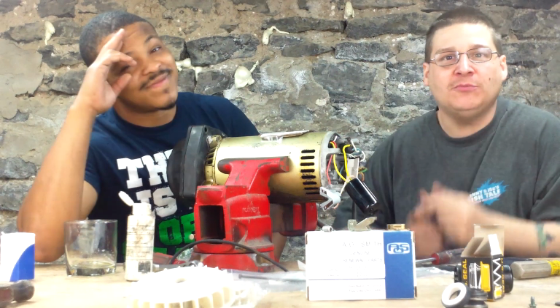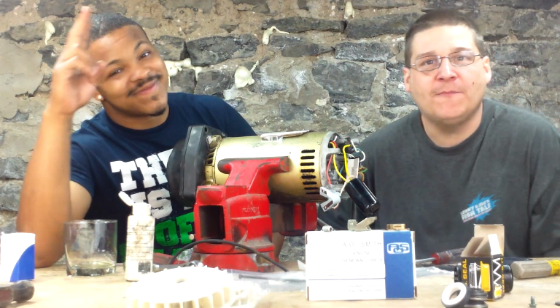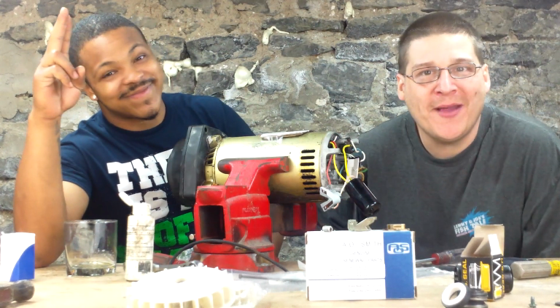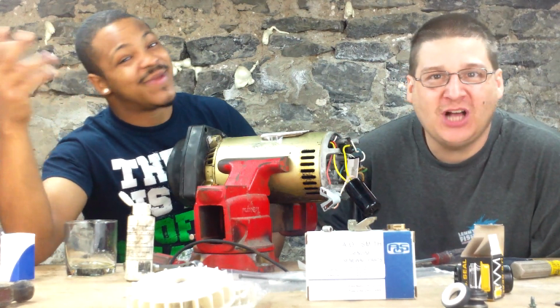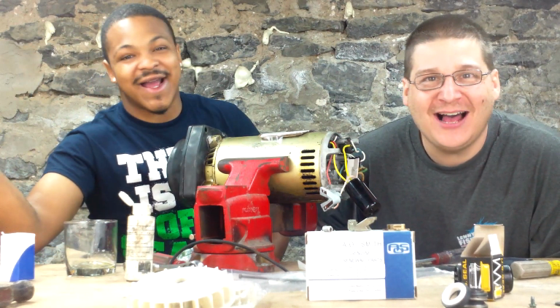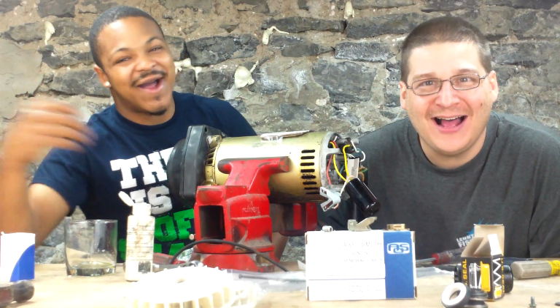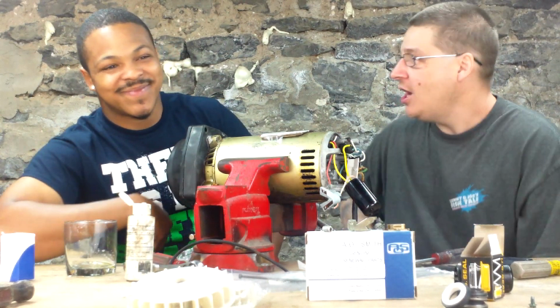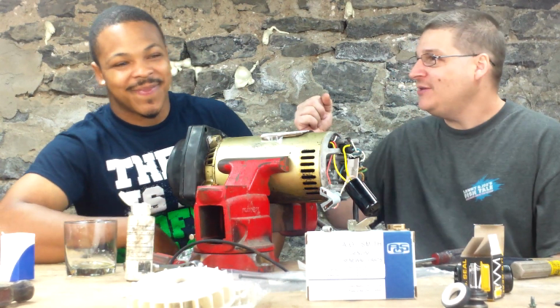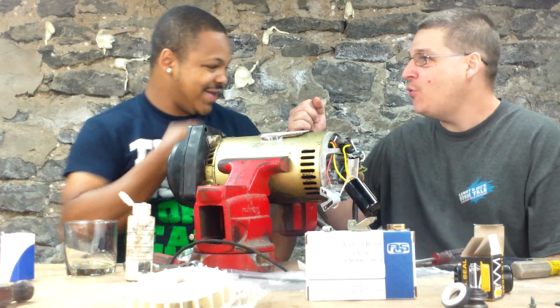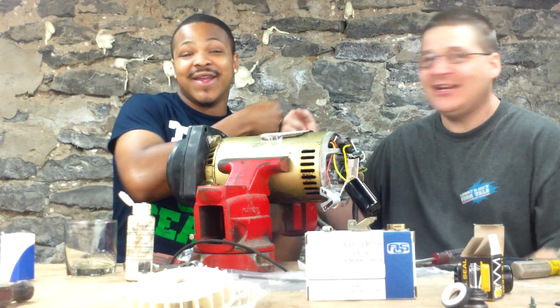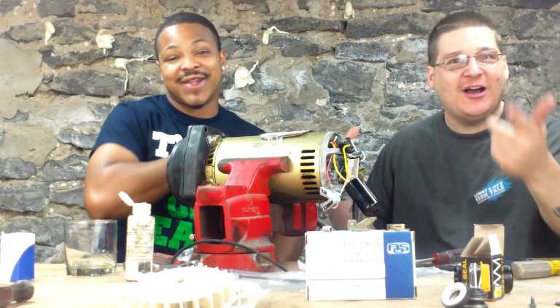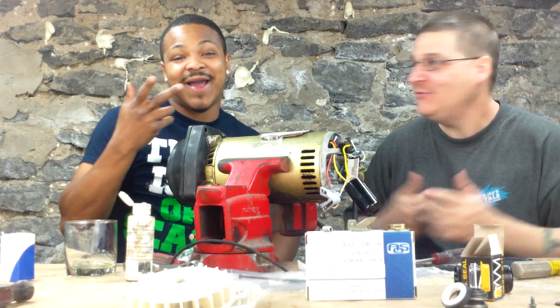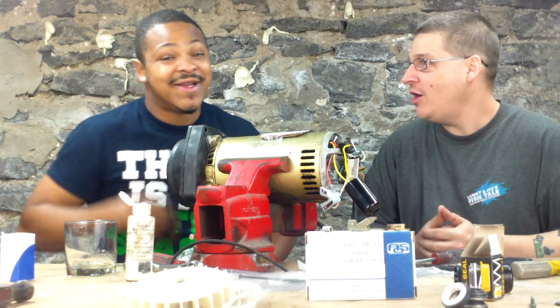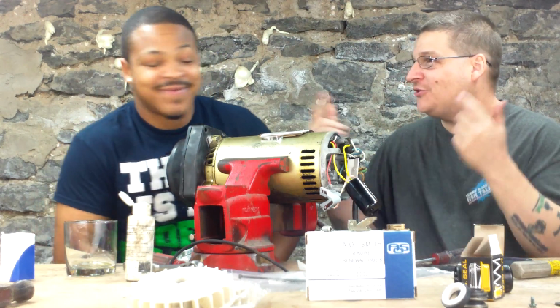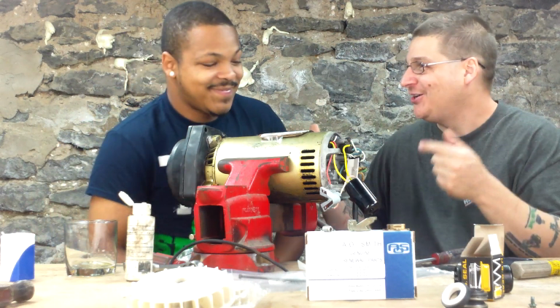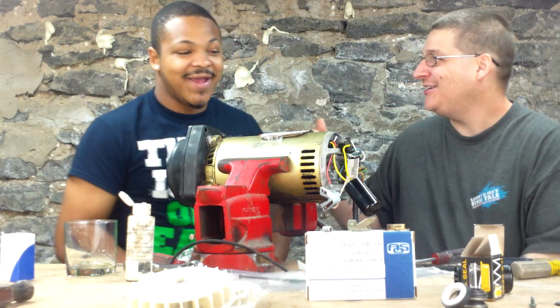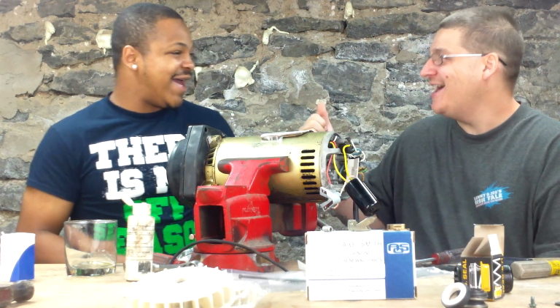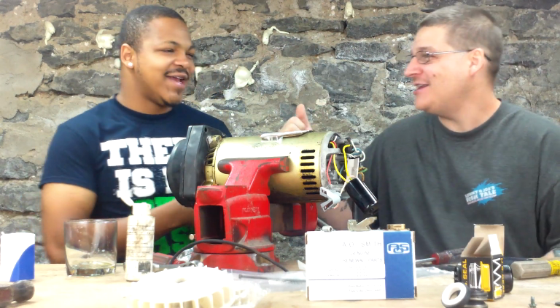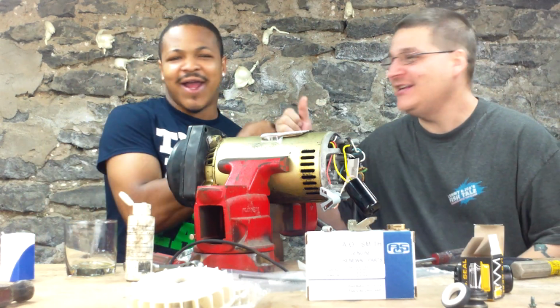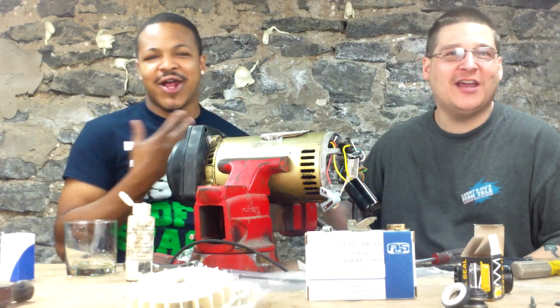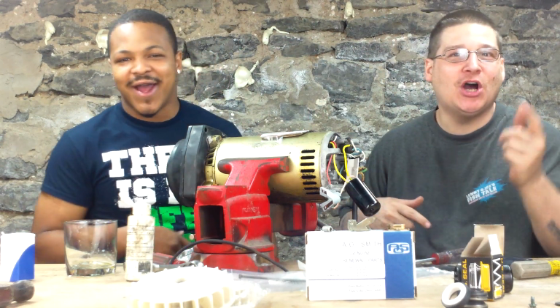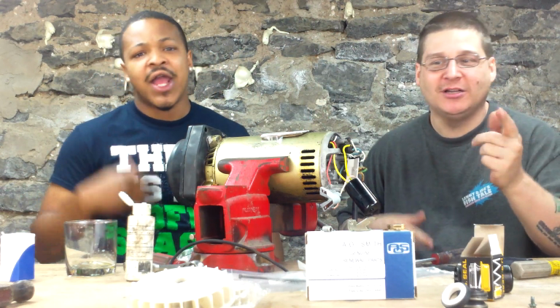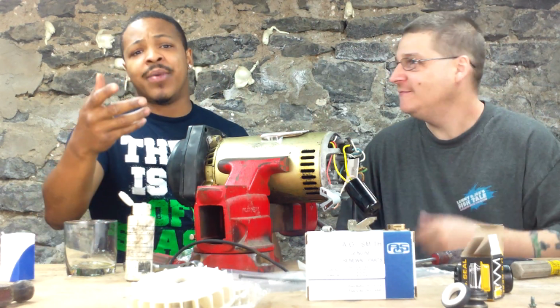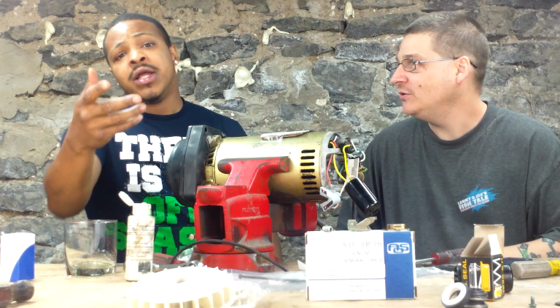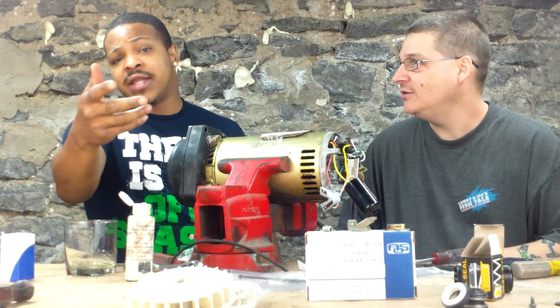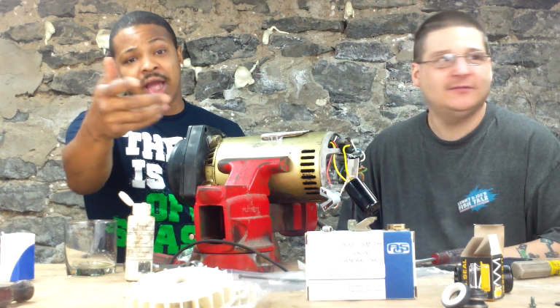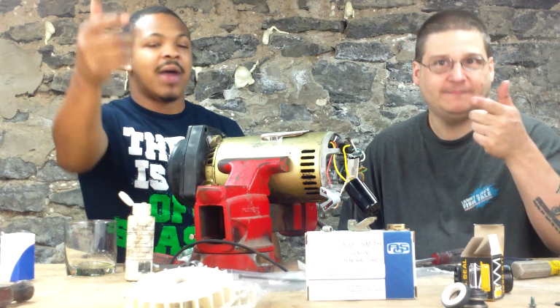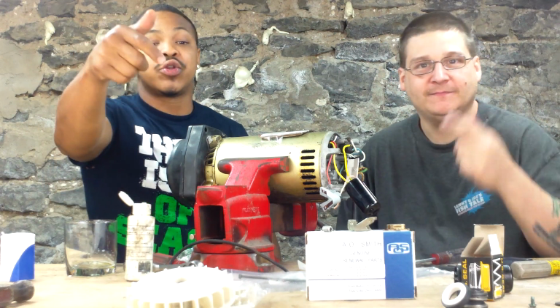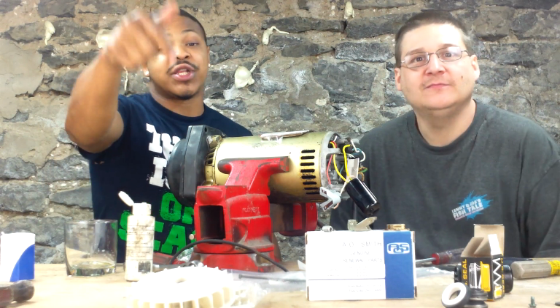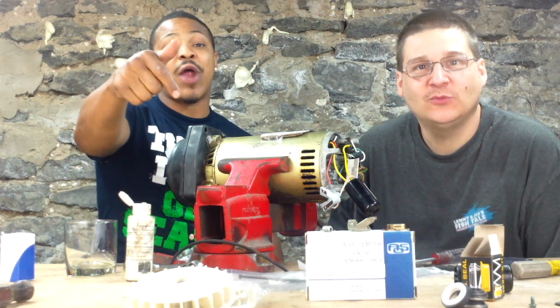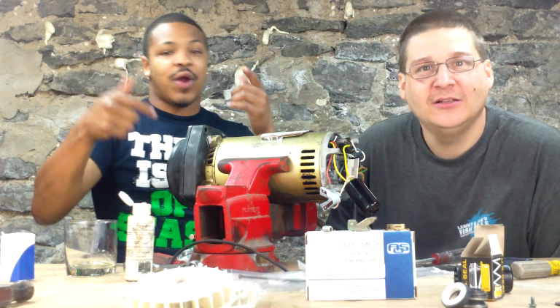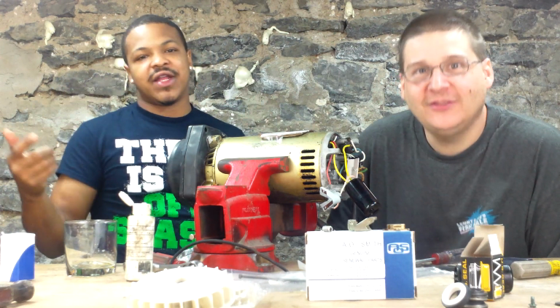This is Joe Tamargo from PumpRepairSupply.com. I'm here with my boy Jetta. Shout out to the ladies on Facebook. But ladies and guys, I'm going to need you to subscribe to our video.